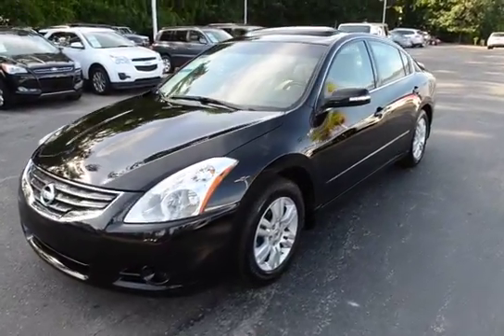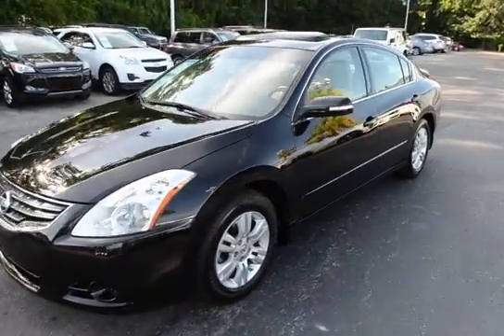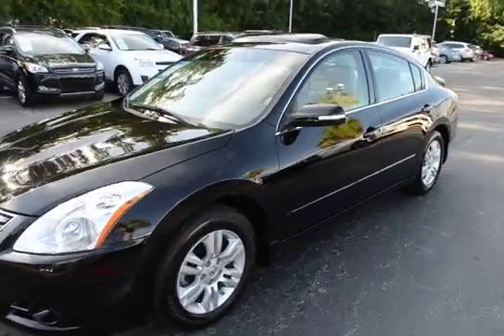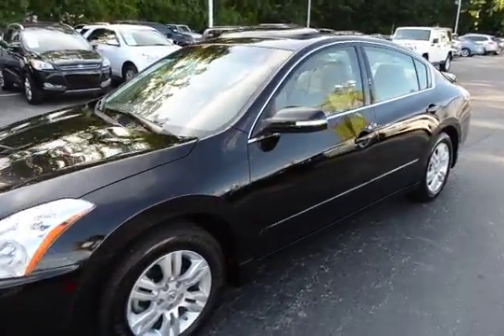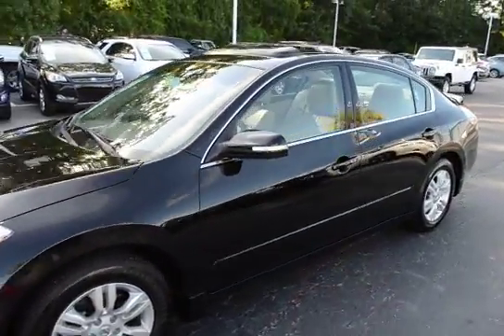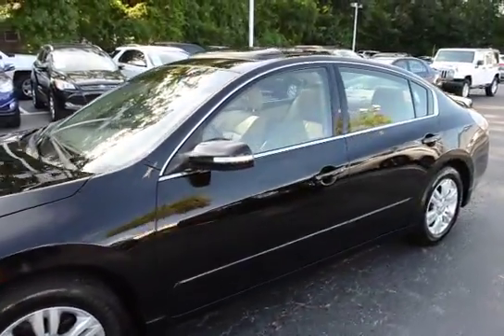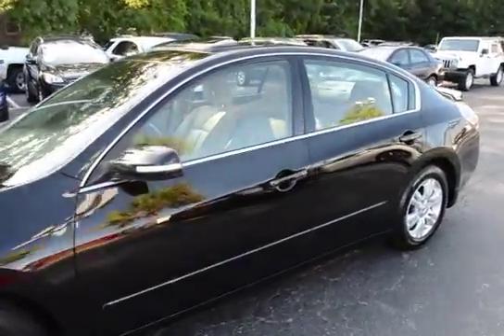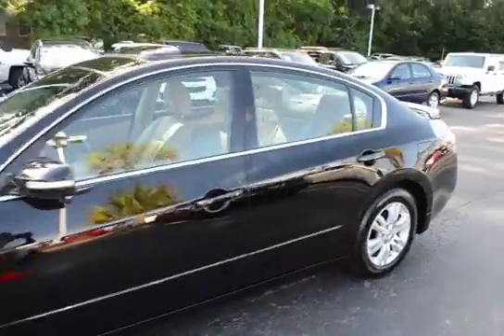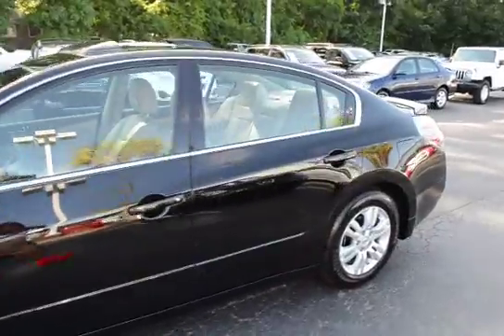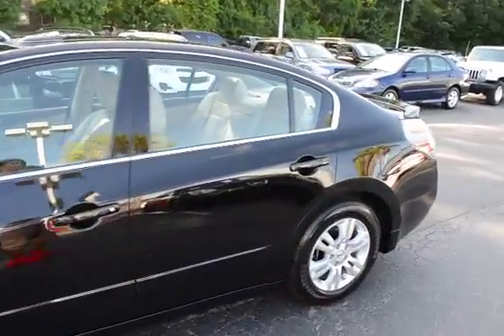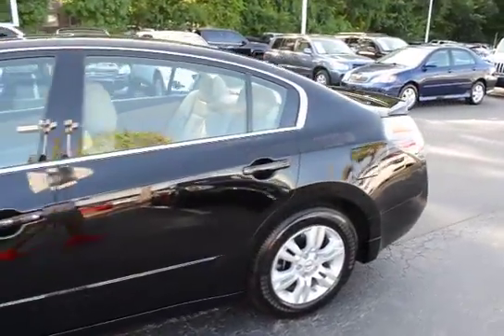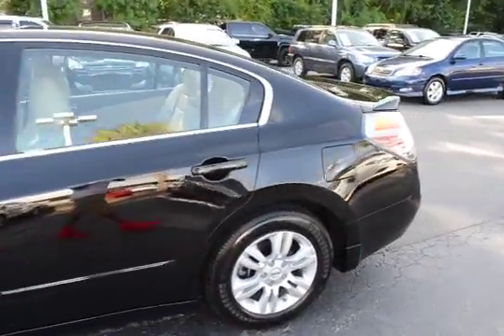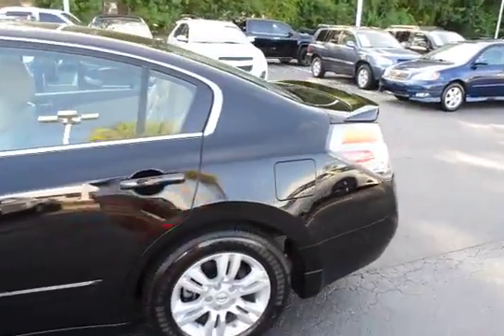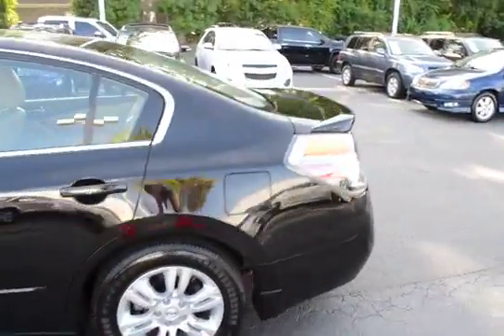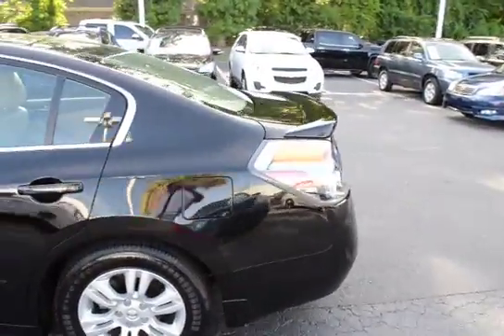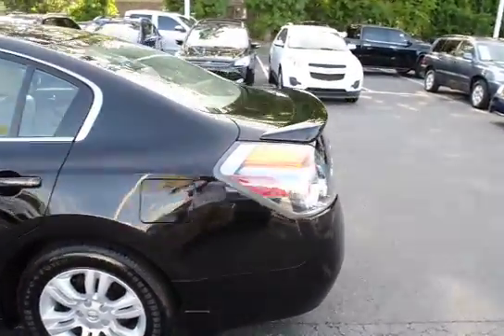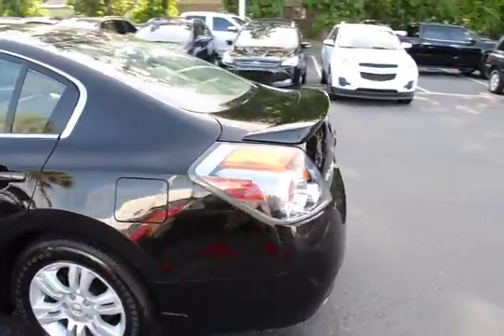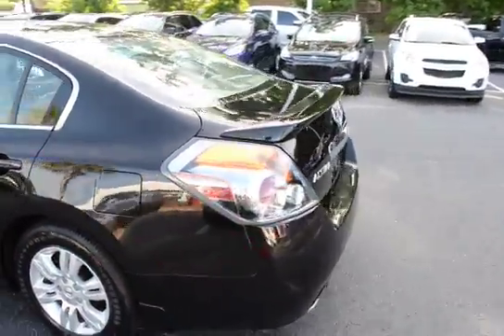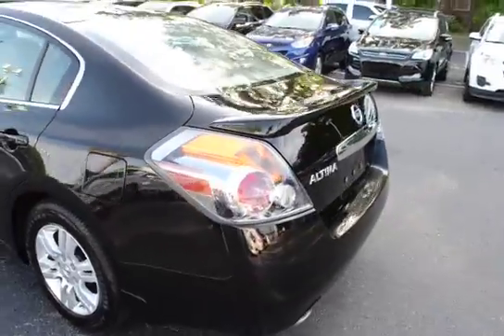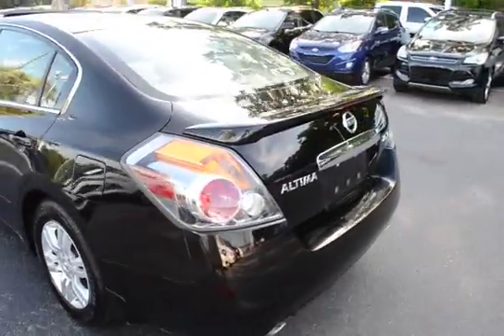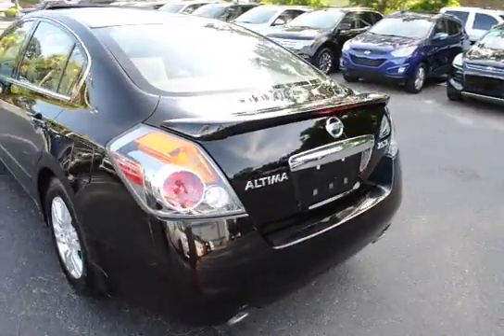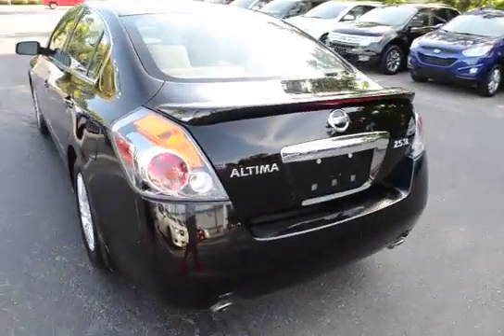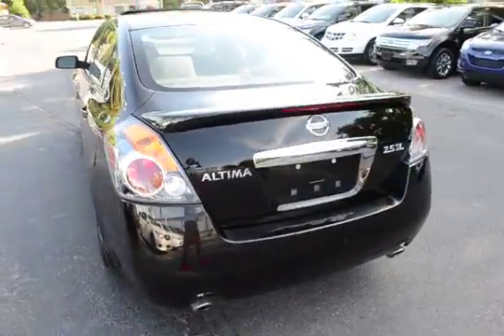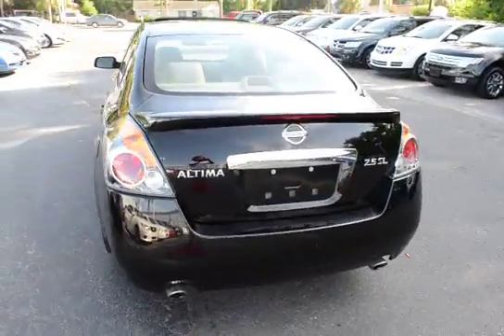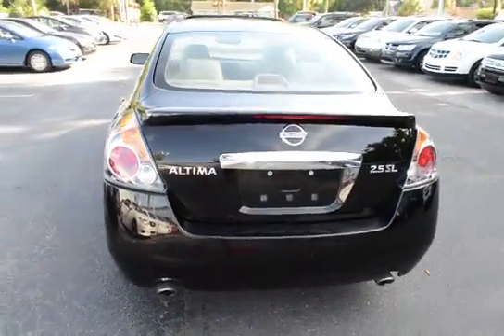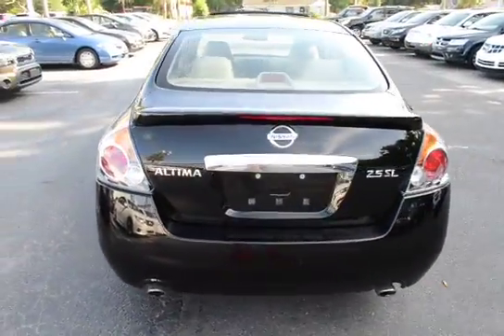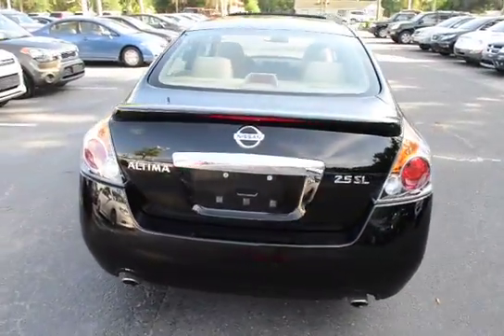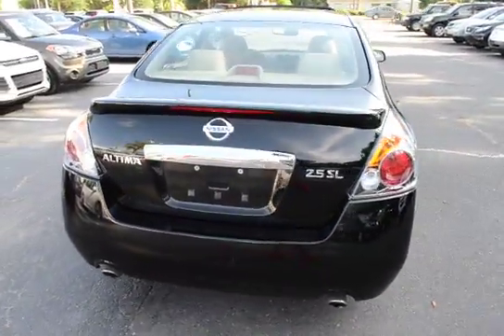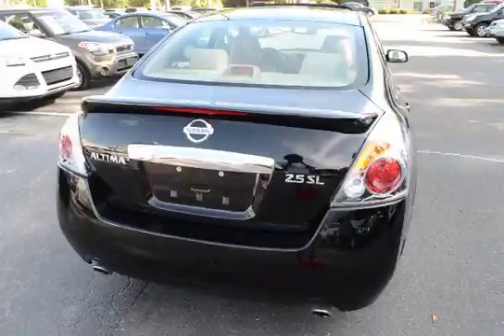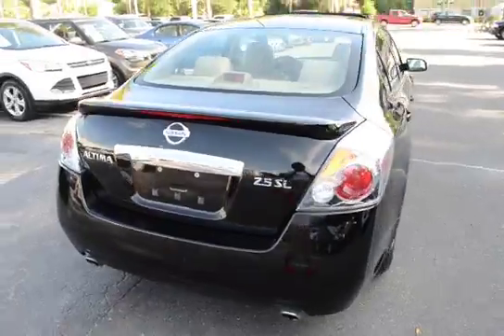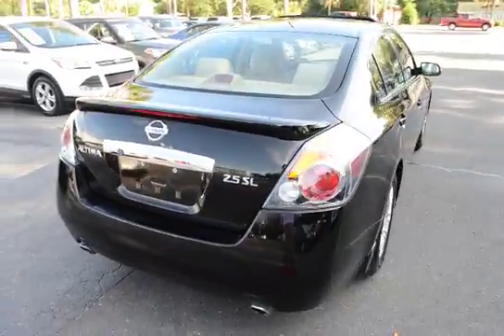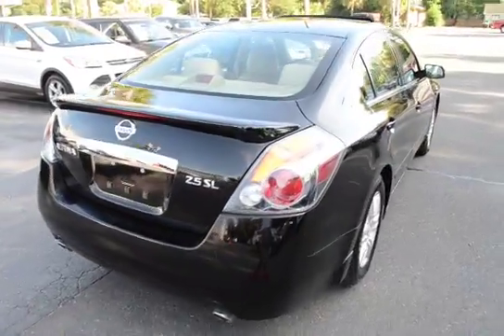I'm here with our 2012 Nissan Altima. This here is the SL model. The vehicle has 69,000 miles on it and will qualify for our lifetime warranty.